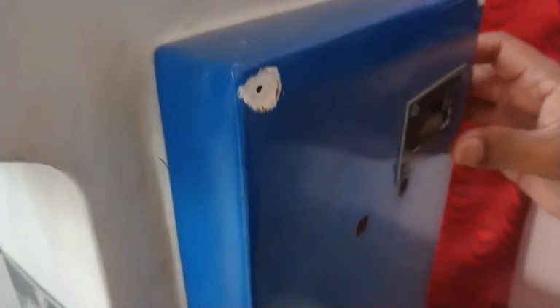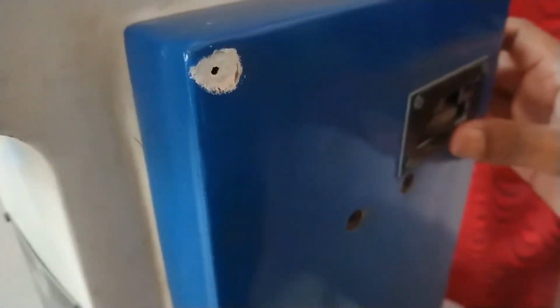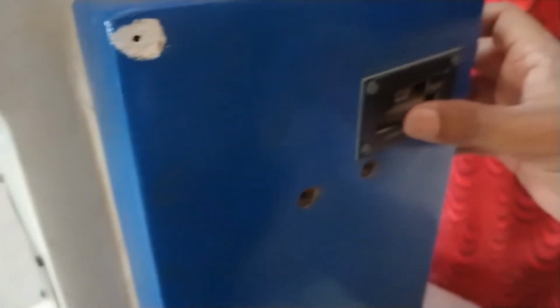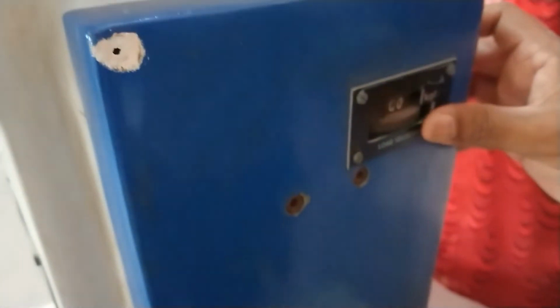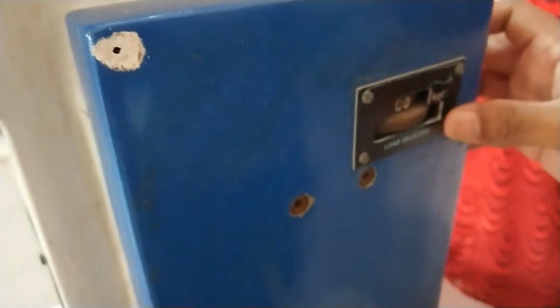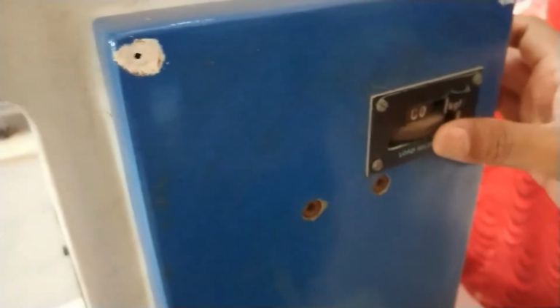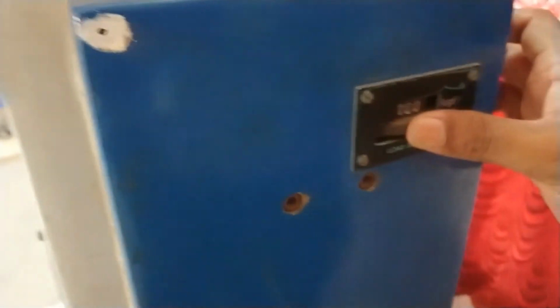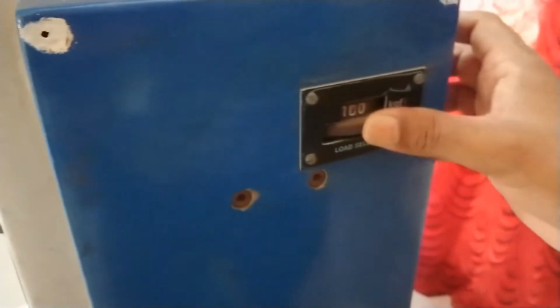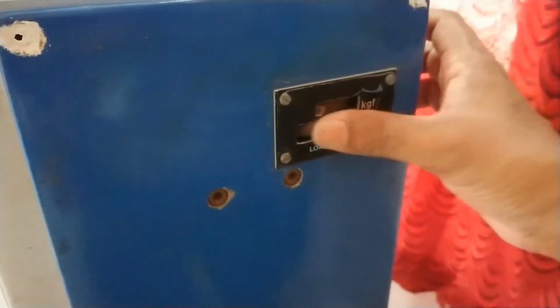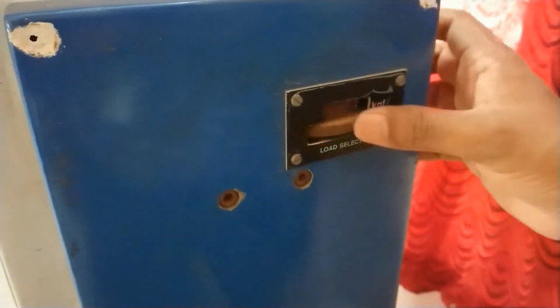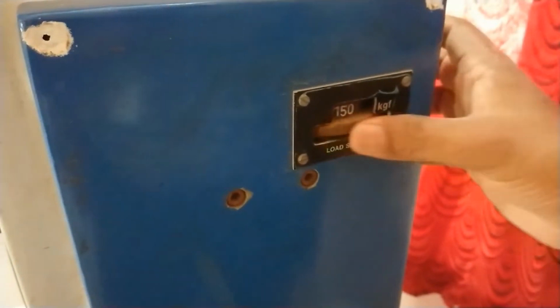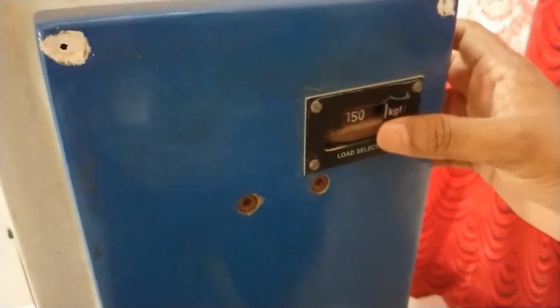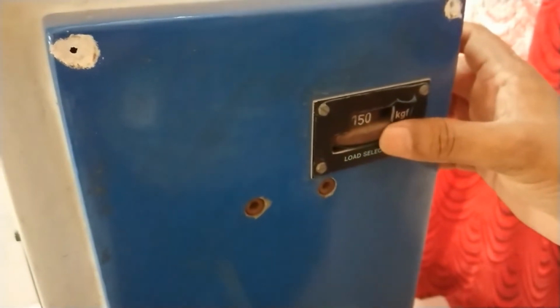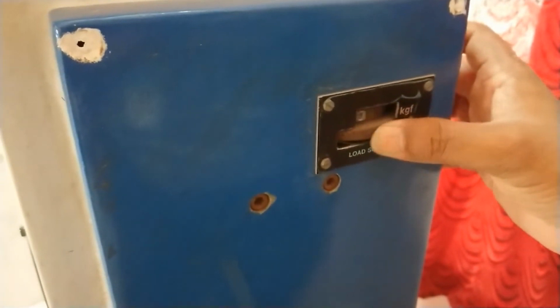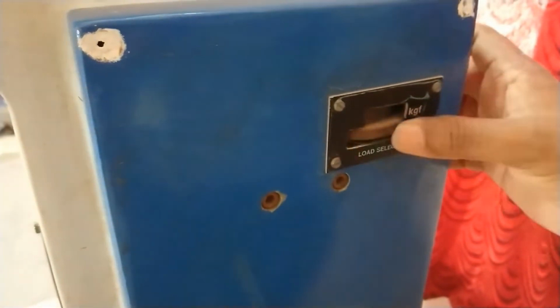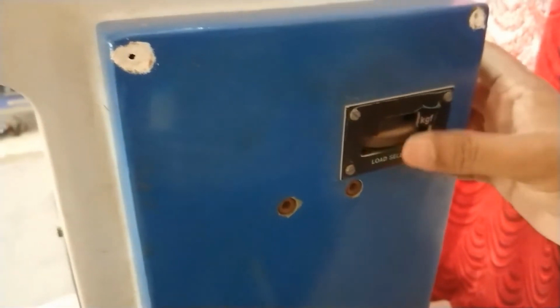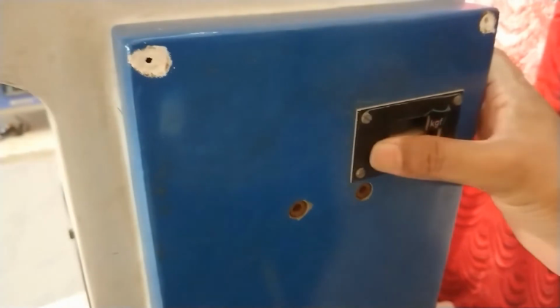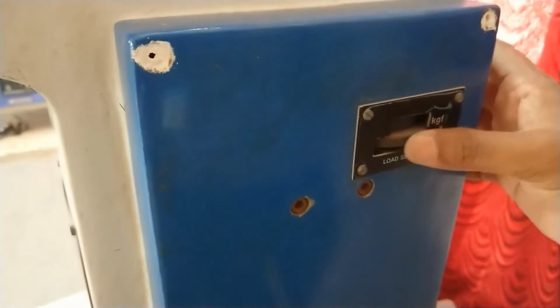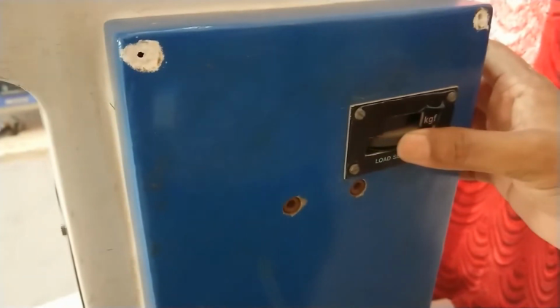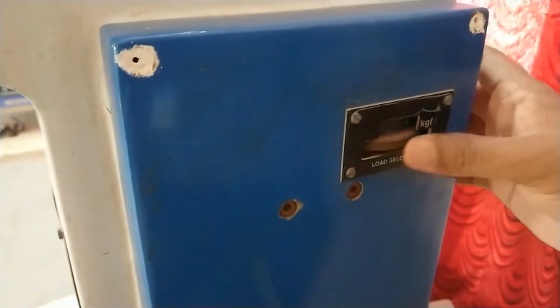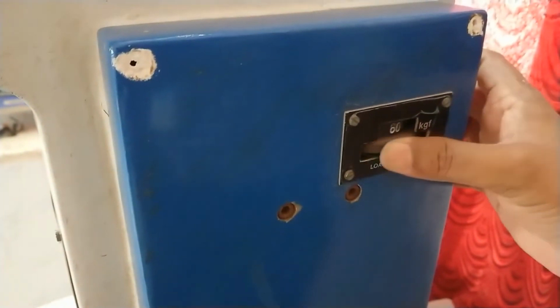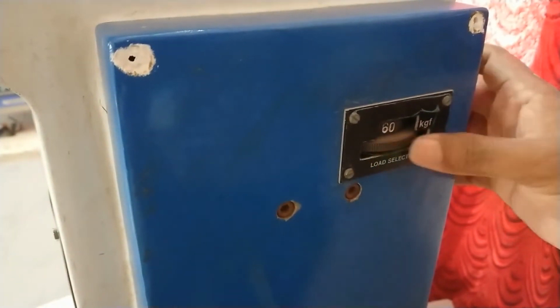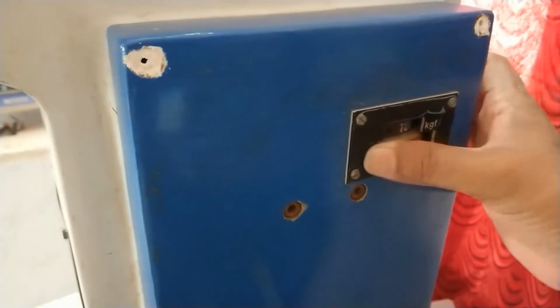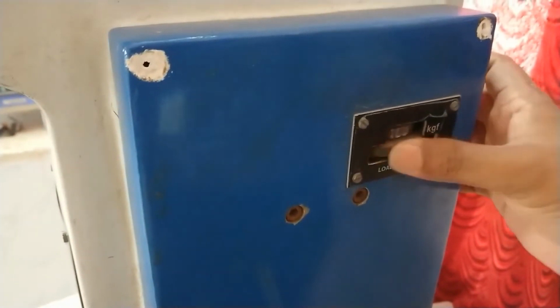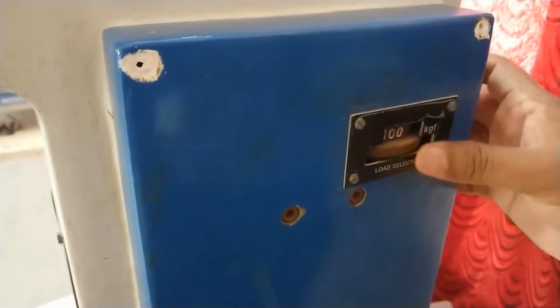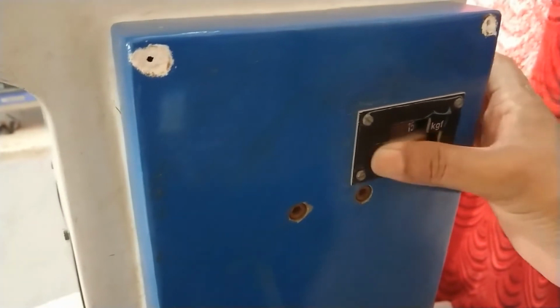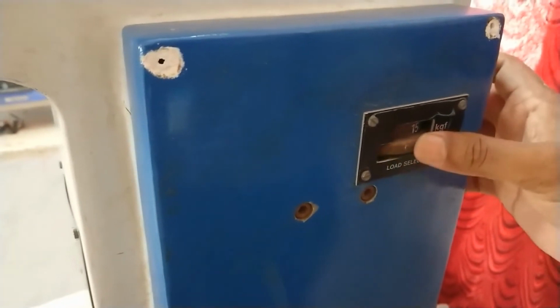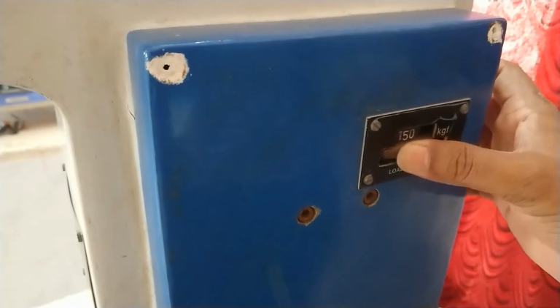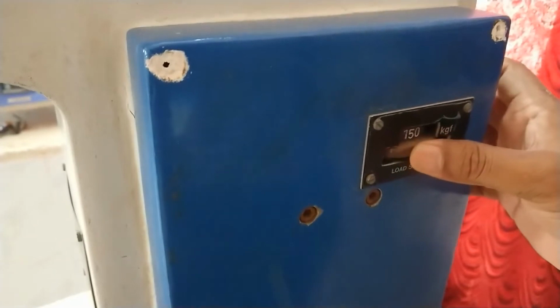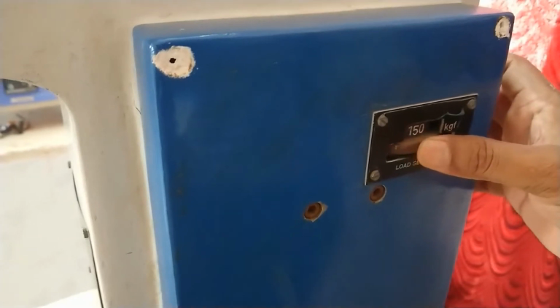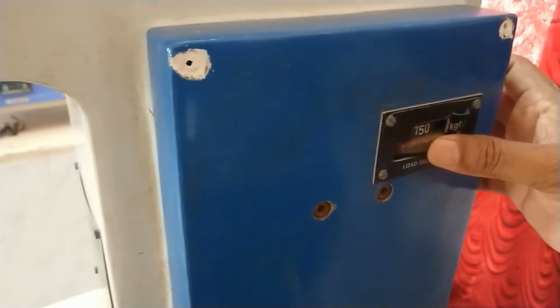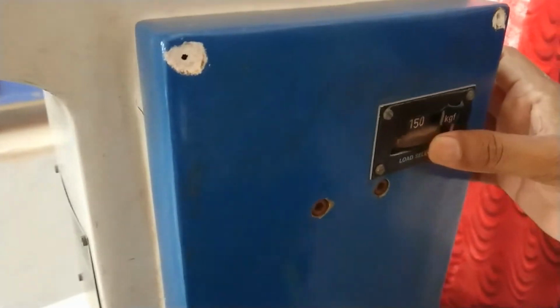This is the load setting area. You can rotate to set various loads. This setting is 150 kgf, this is 60 kgf, and this is 100 kgf. Now you have to apply 150 kgf.